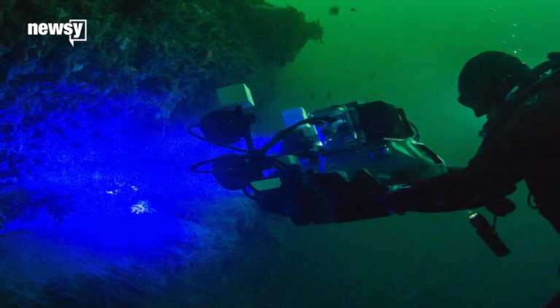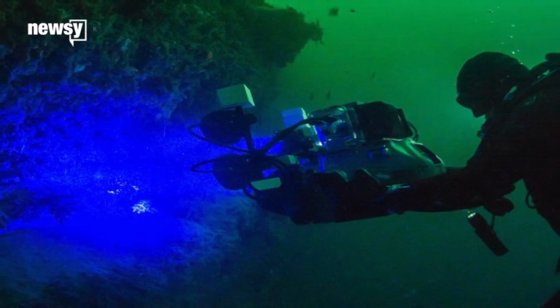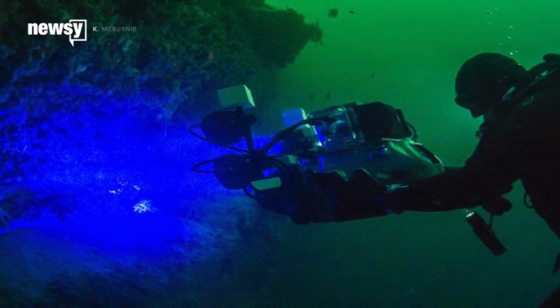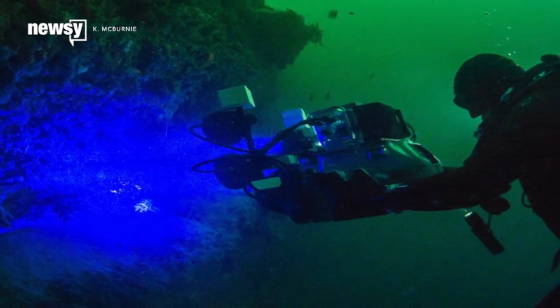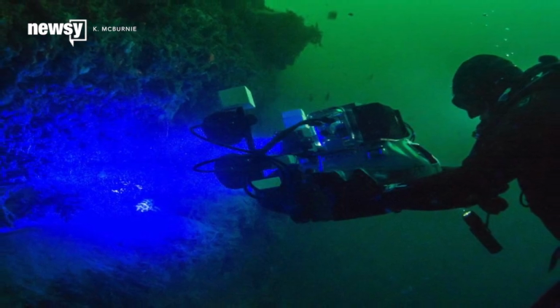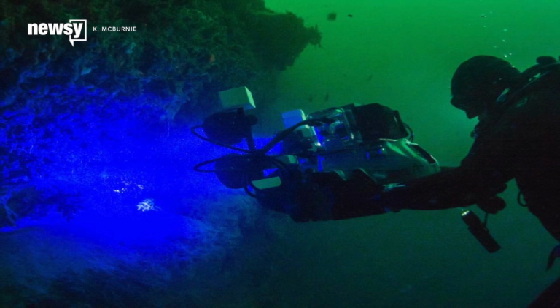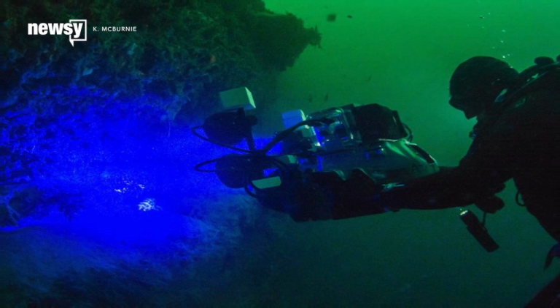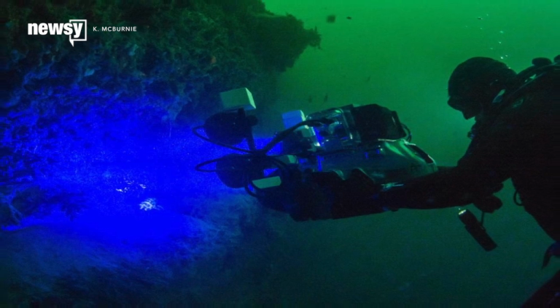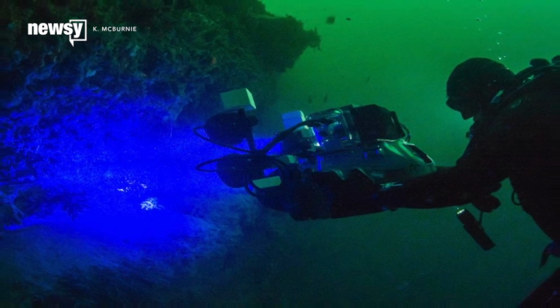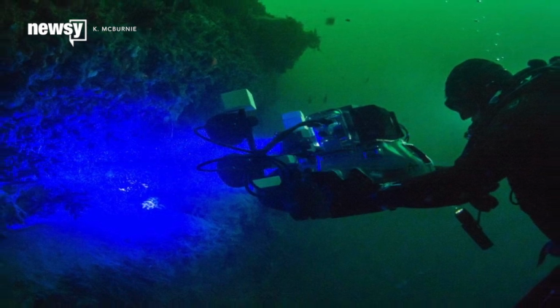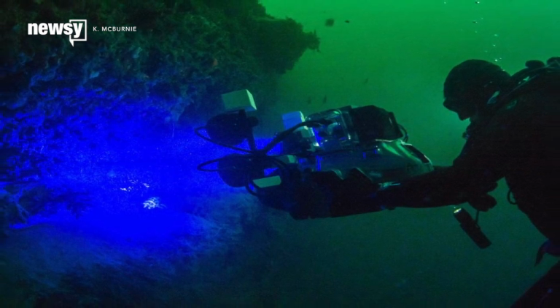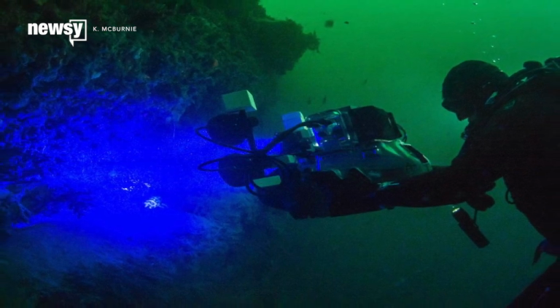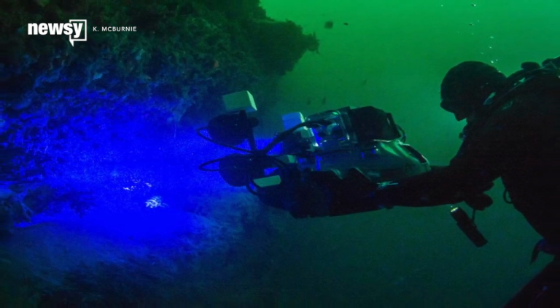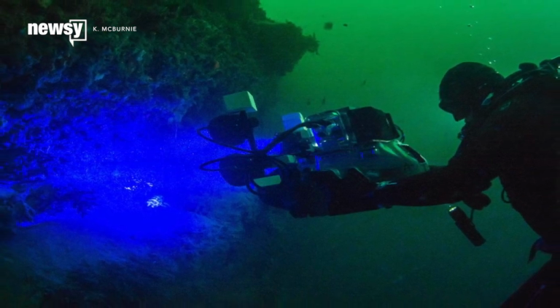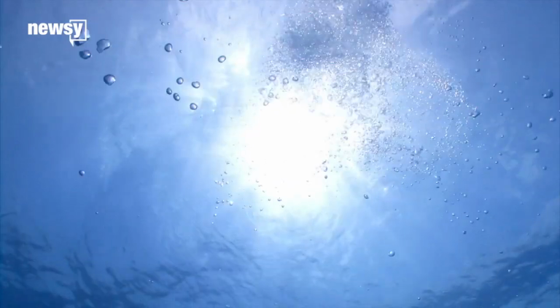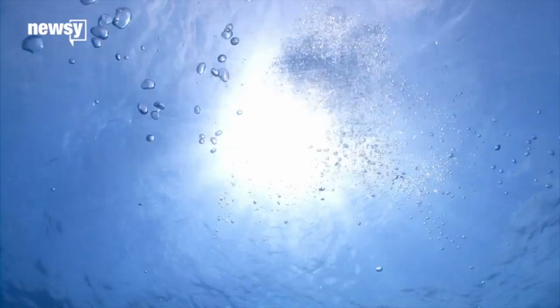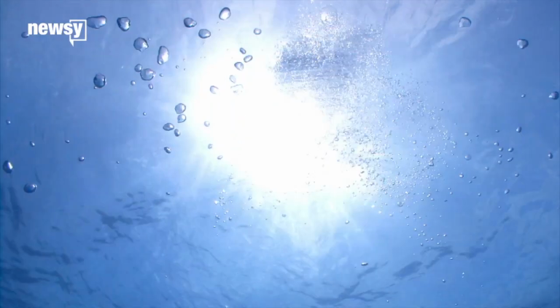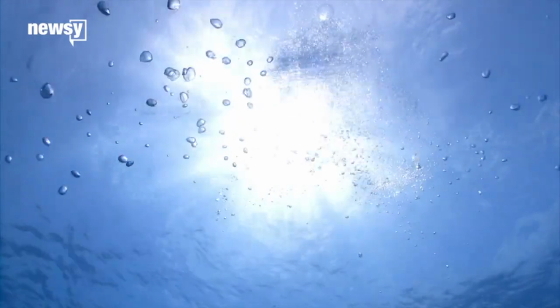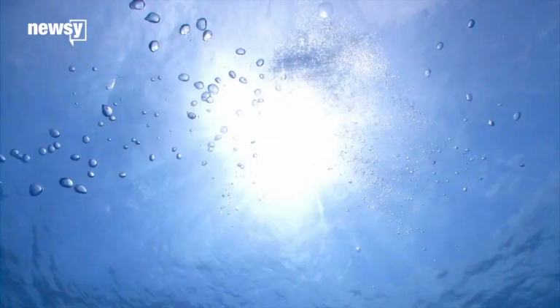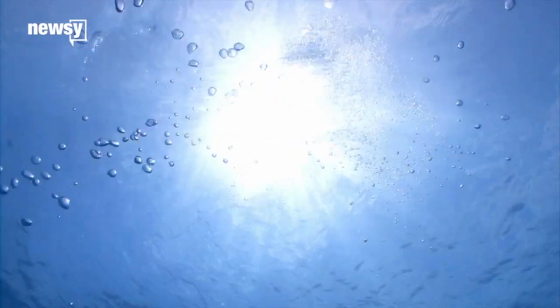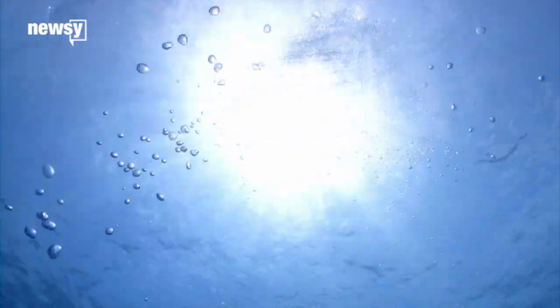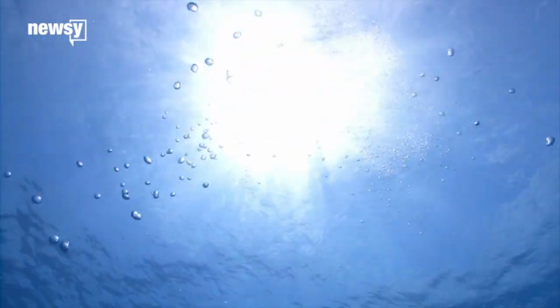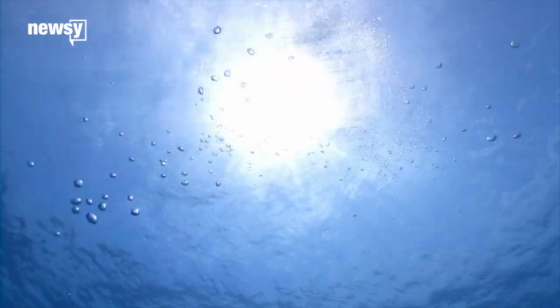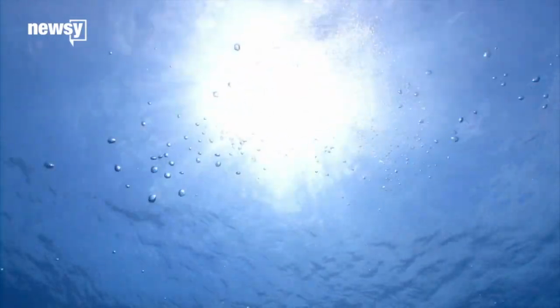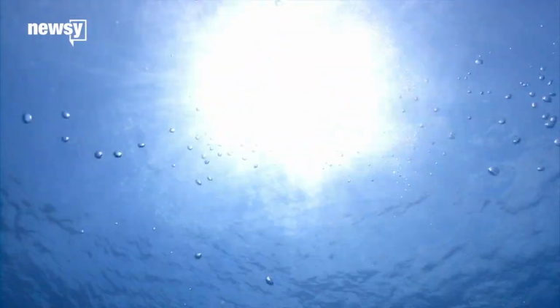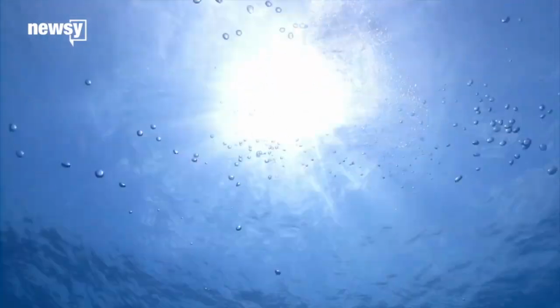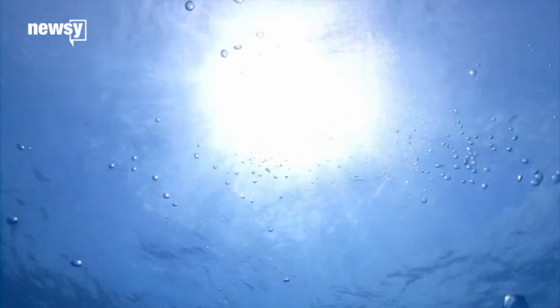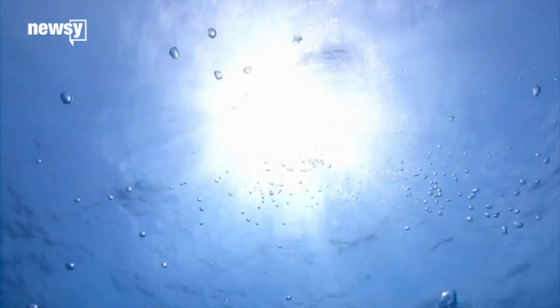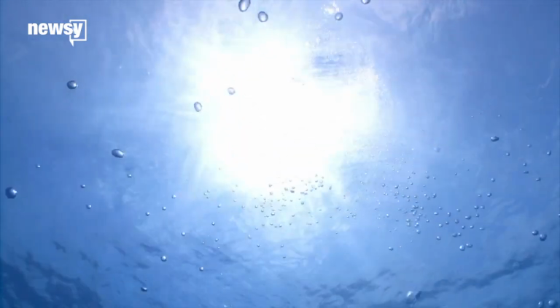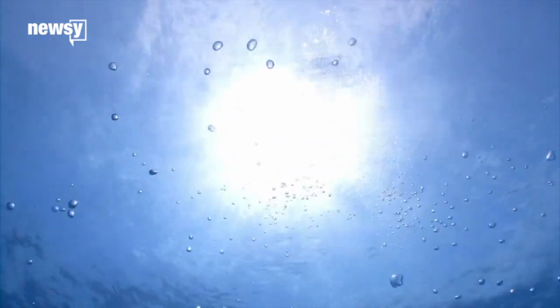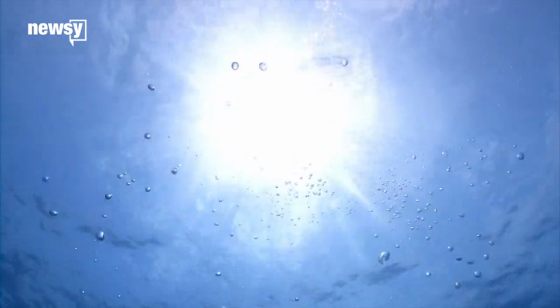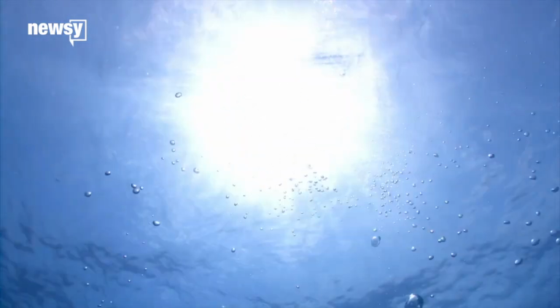Researchers with the American Museum of Natural History developed a camera that essentially mimics the way a shark eye sees. Cat sharks live deep underwater where there is mostly only blue light, and researchers found that the sharks can only see in the blue and green spectrums.